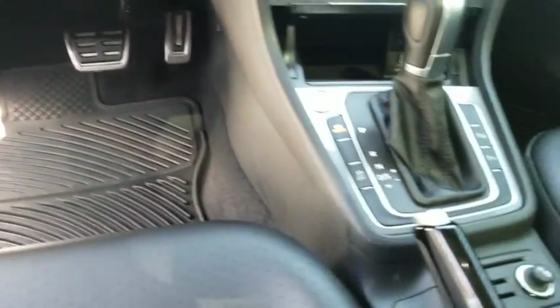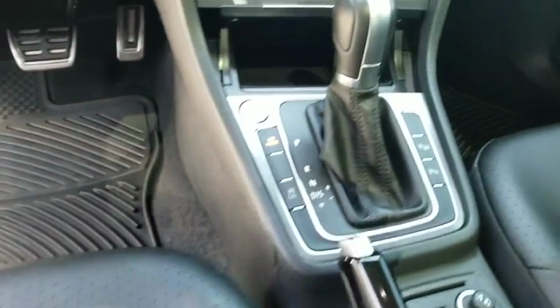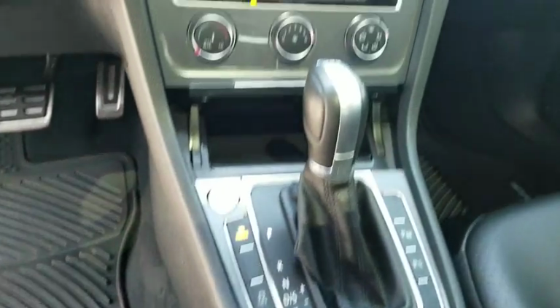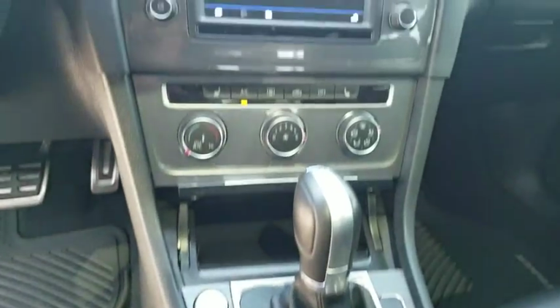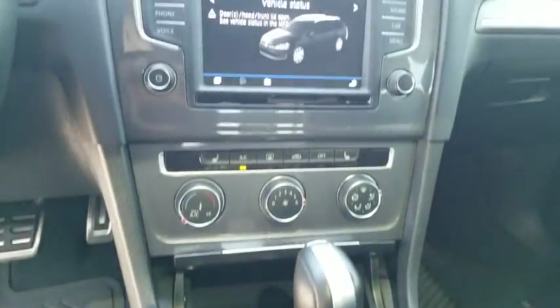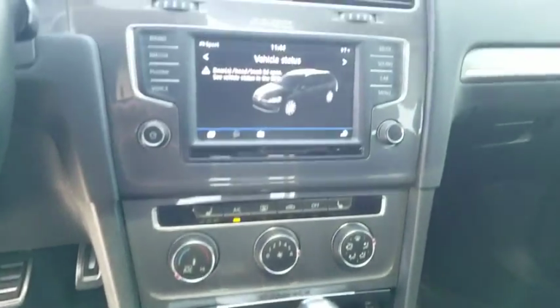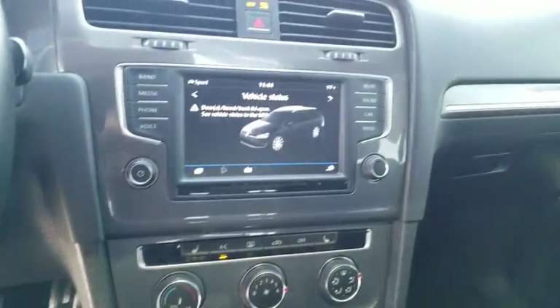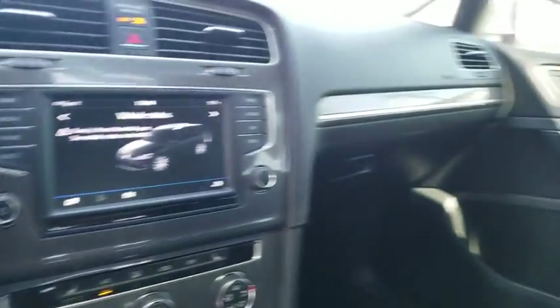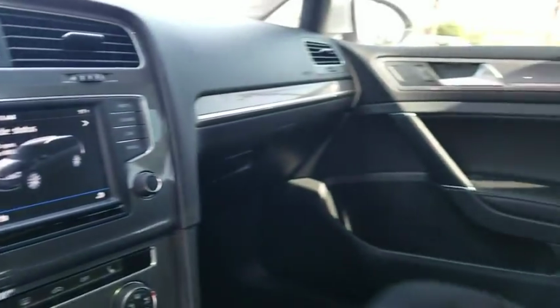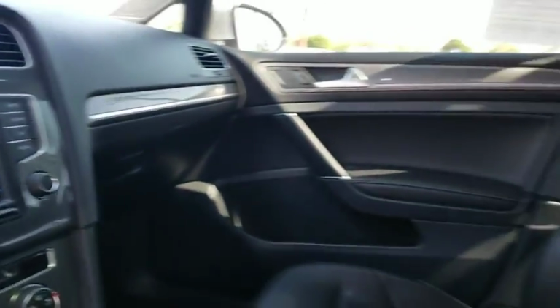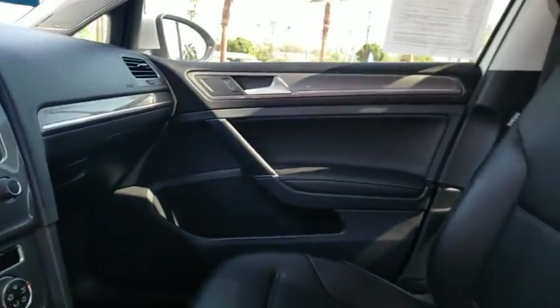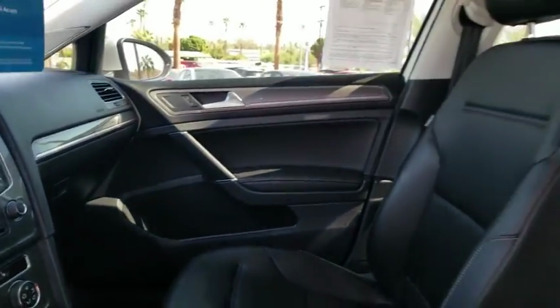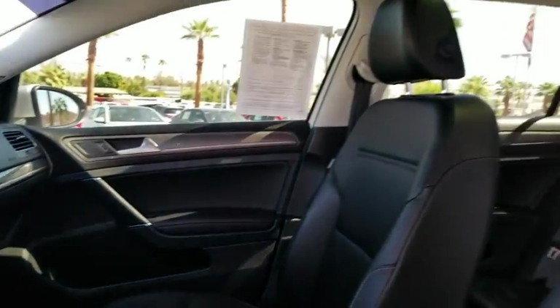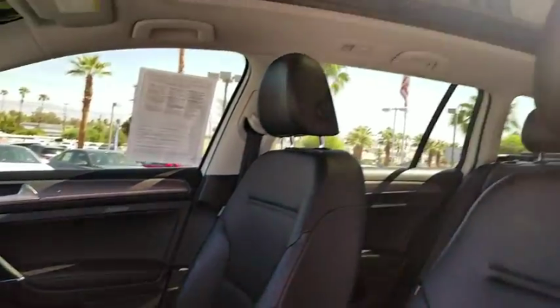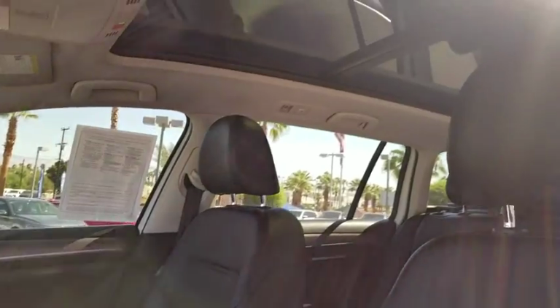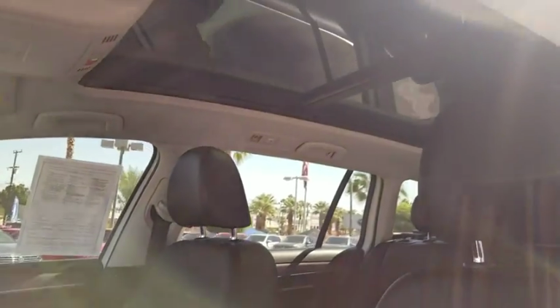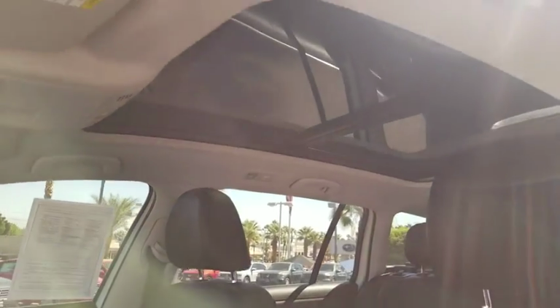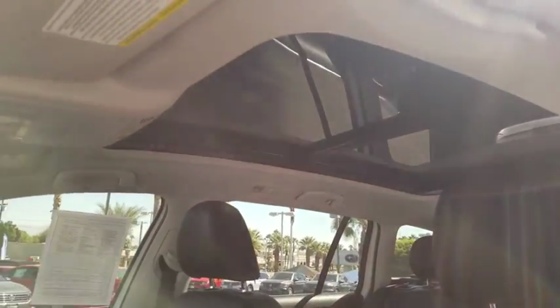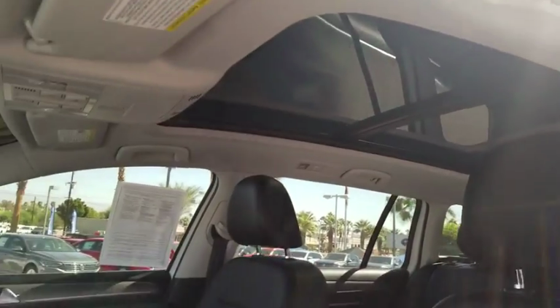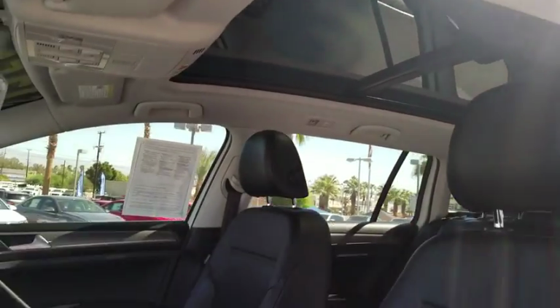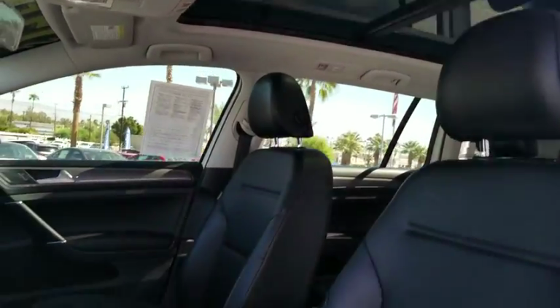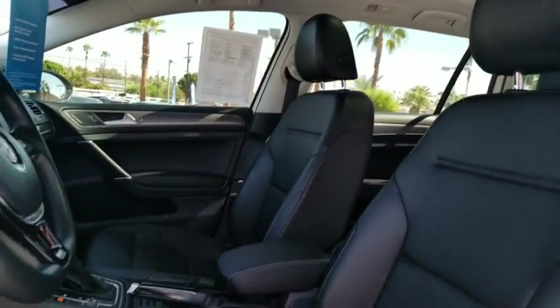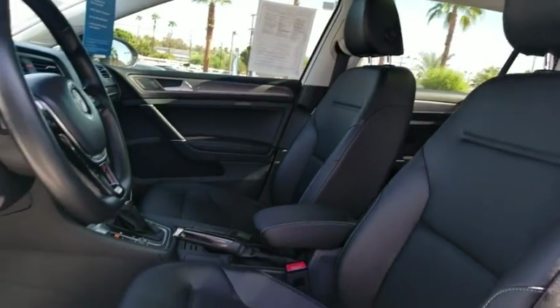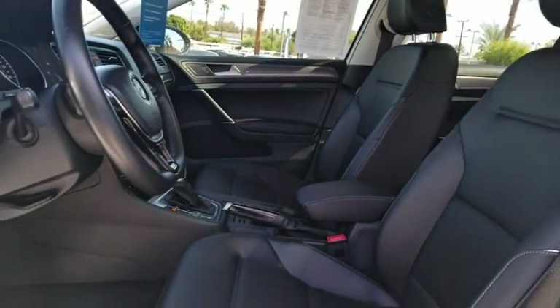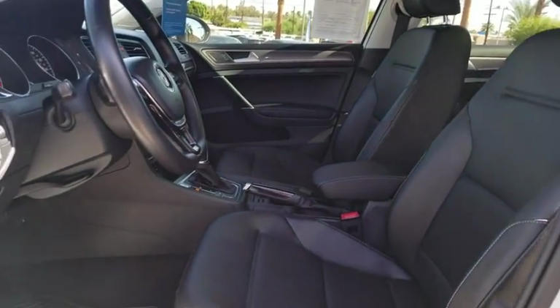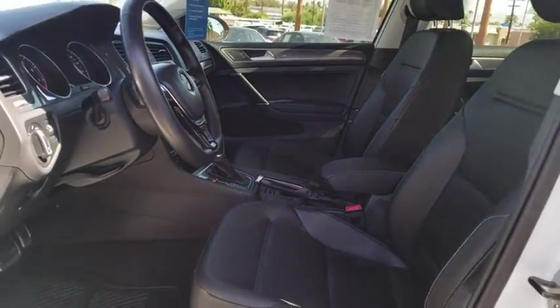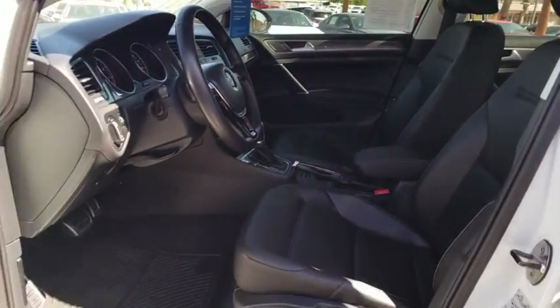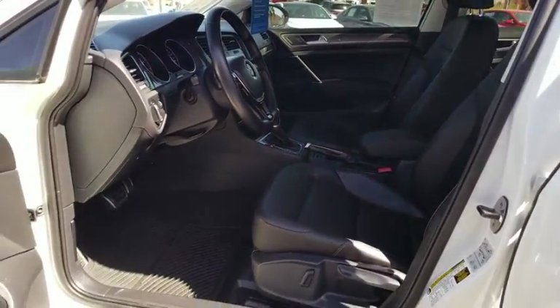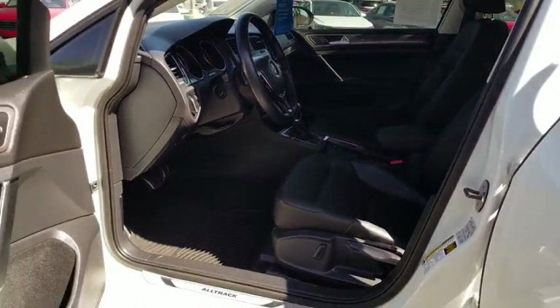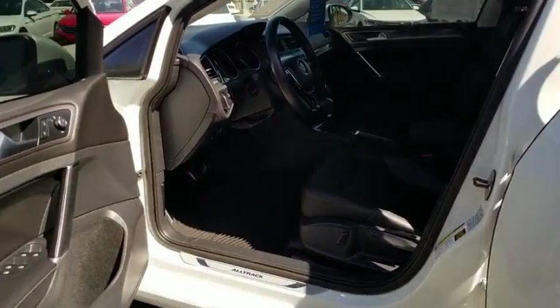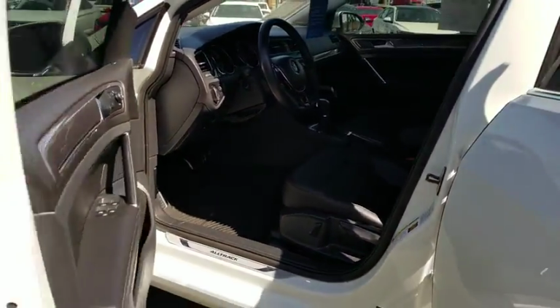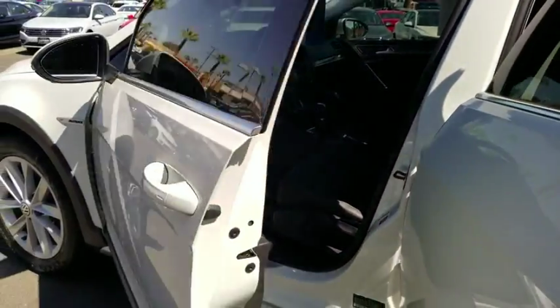Power passenger seat, traction control, dual airbags, power steering, four-wheel disc brakes, power windows, security system, electronic stability control, CD player, compass.